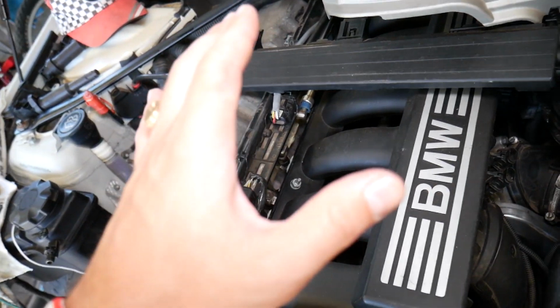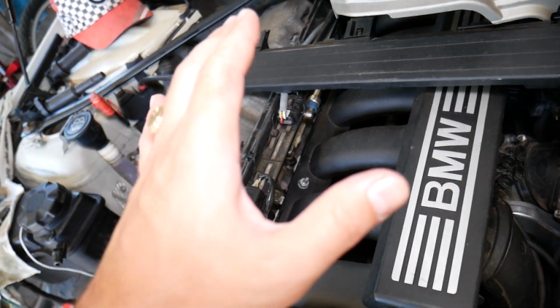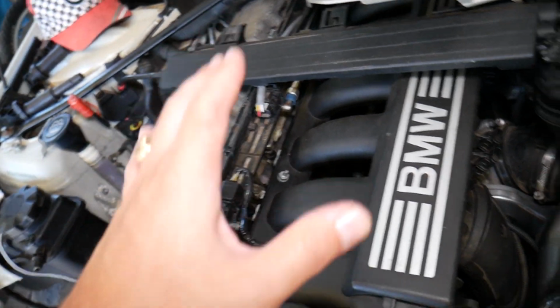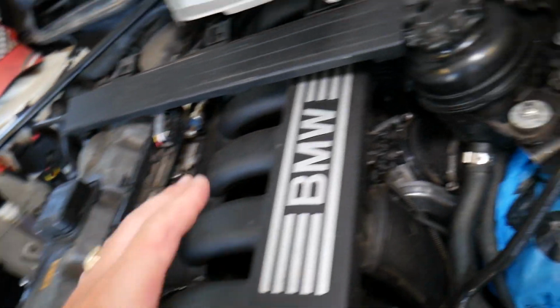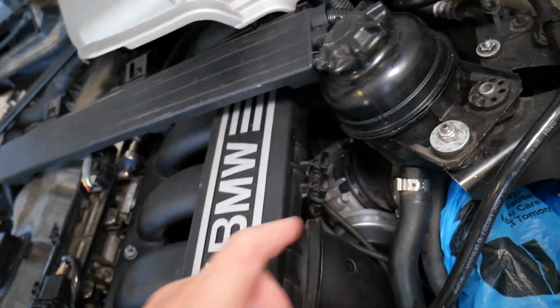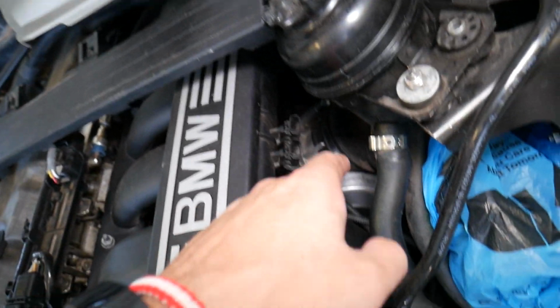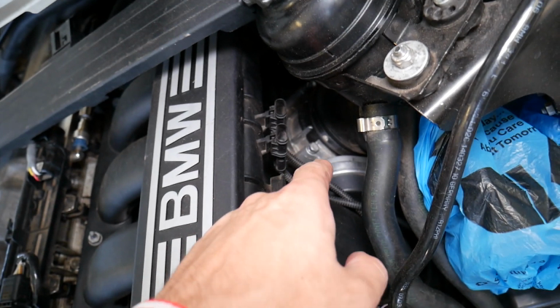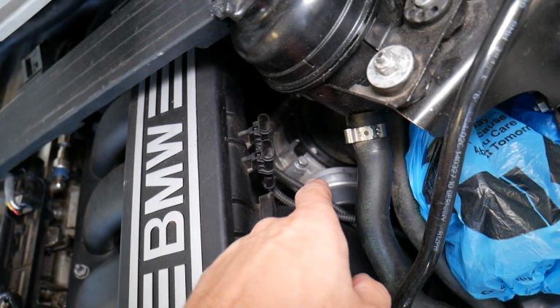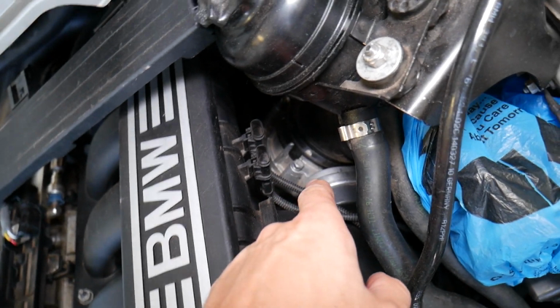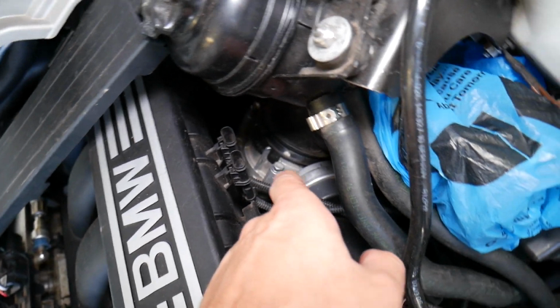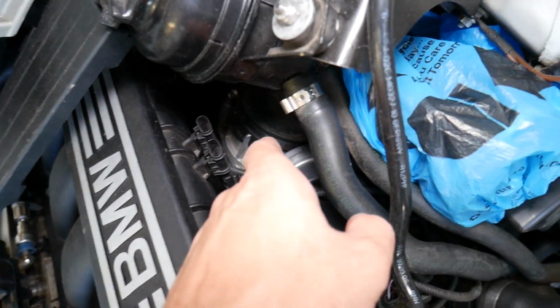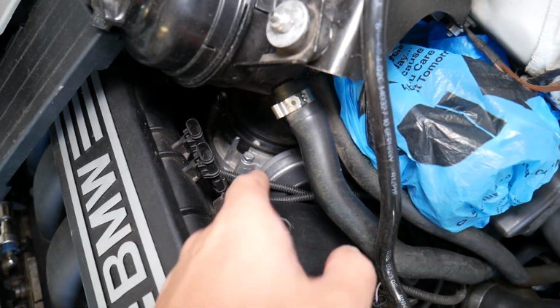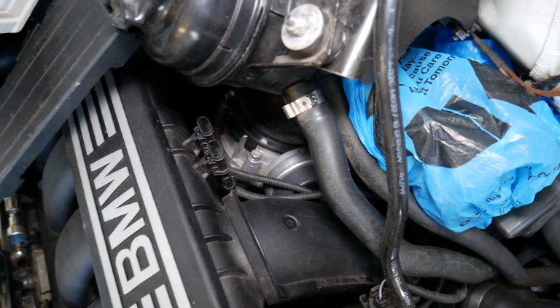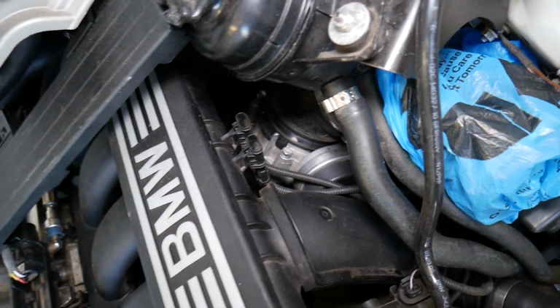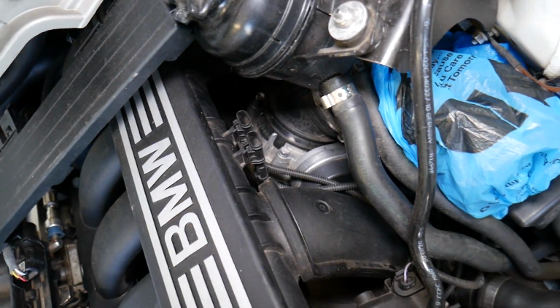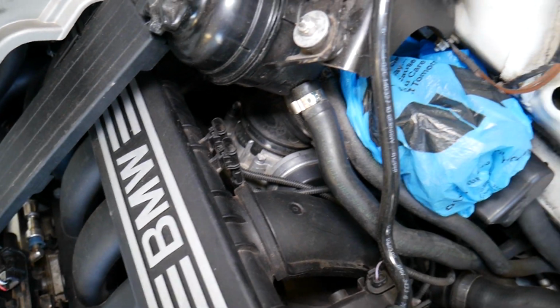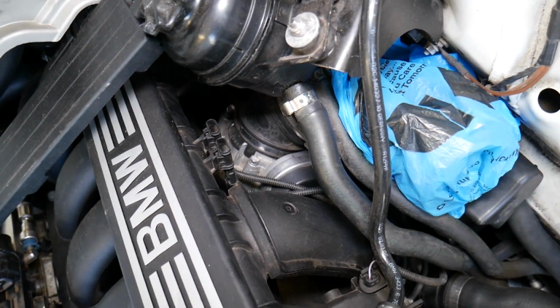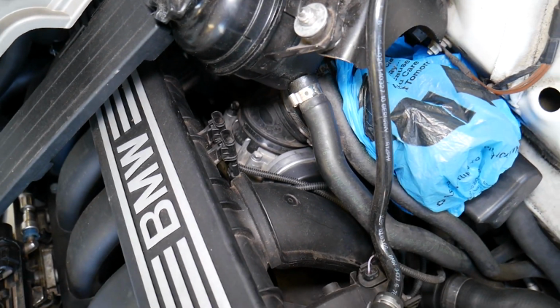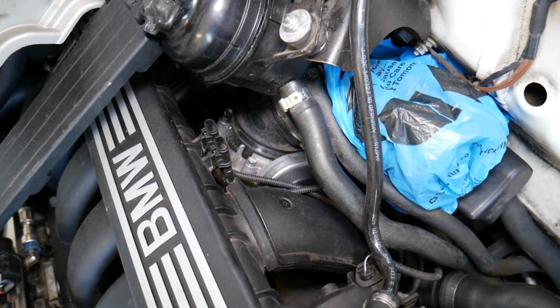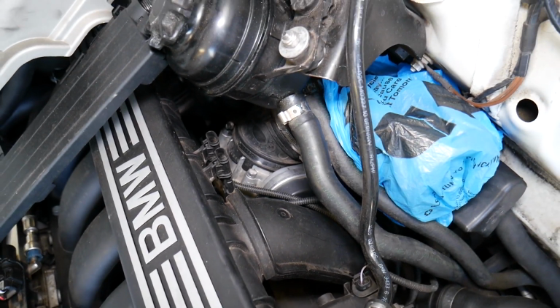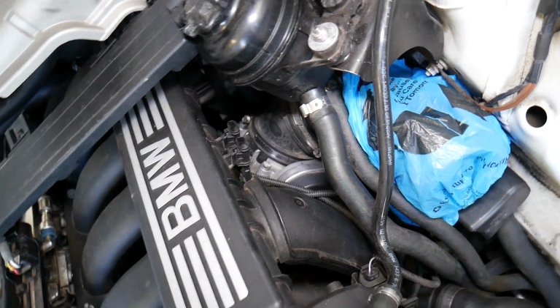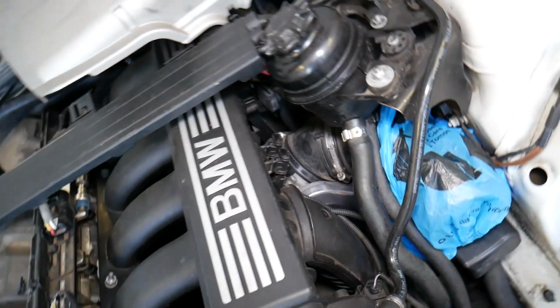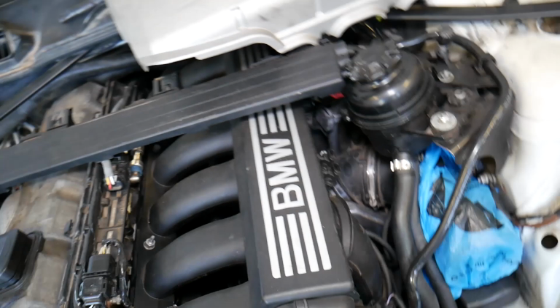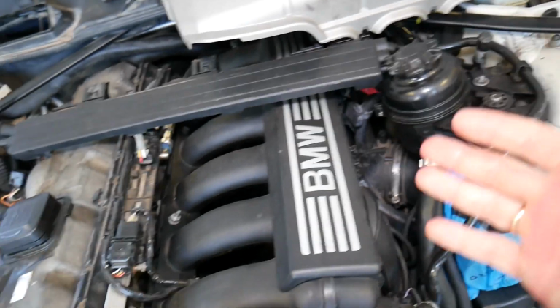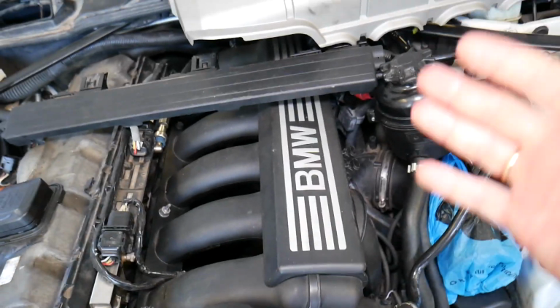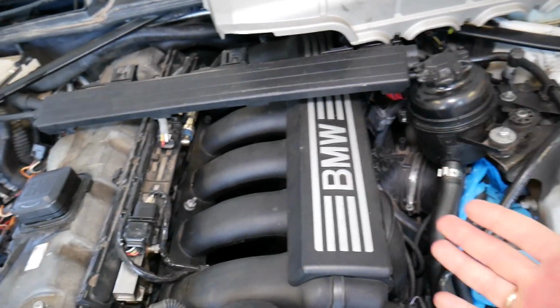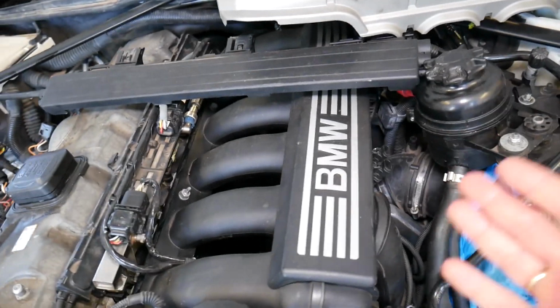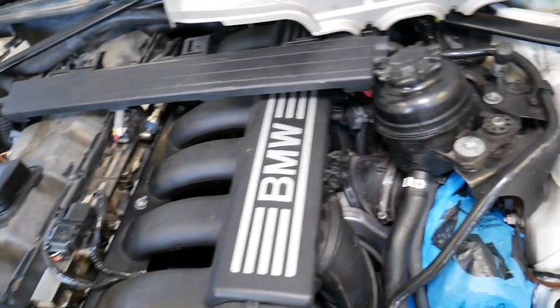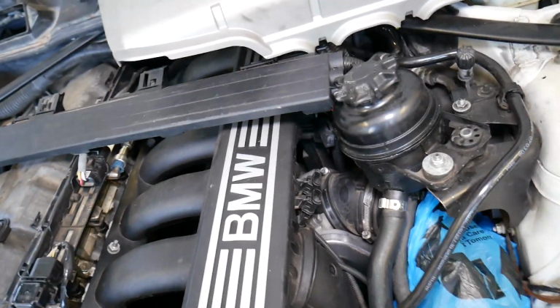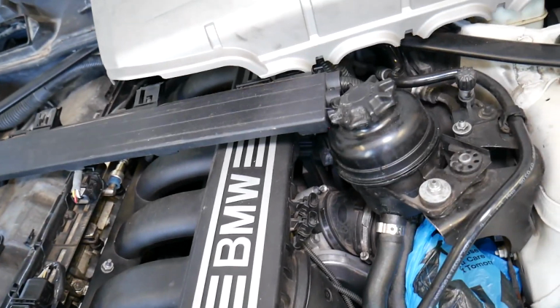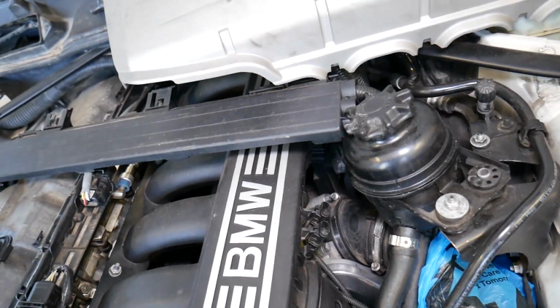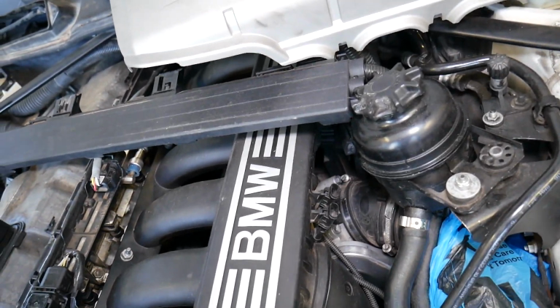A dirty throttle body can also cause misfires. We have a video on the channel showing how to remove and clean the throttle body — it's not very complicated at all.